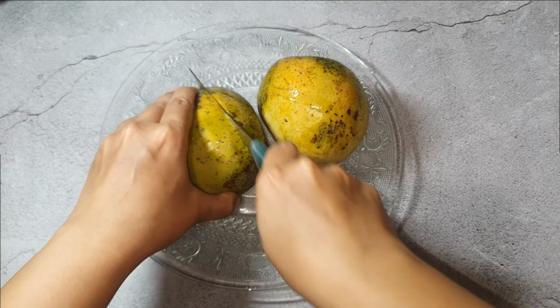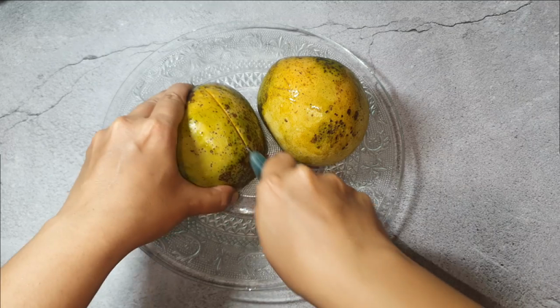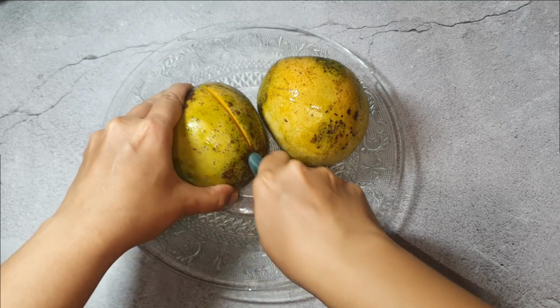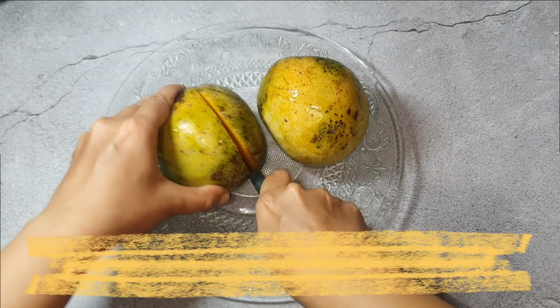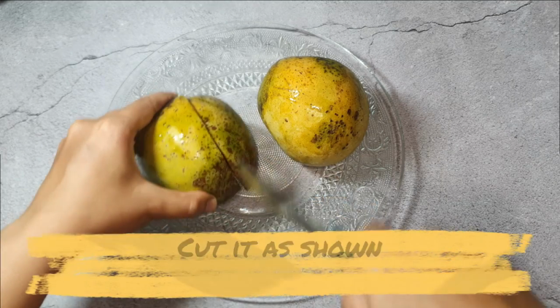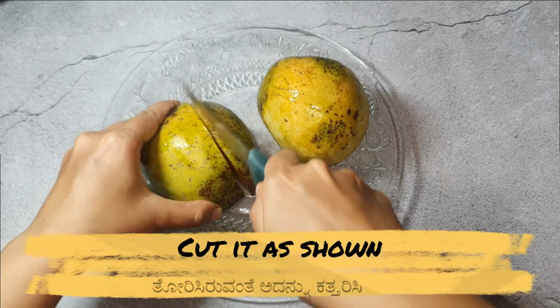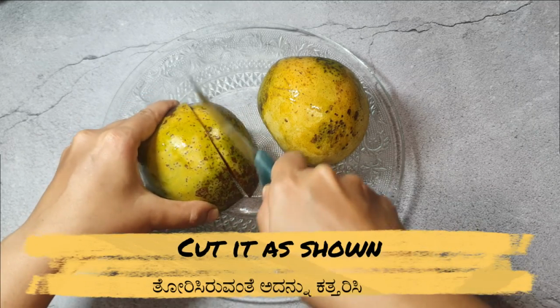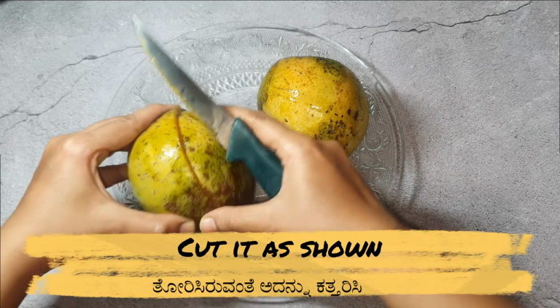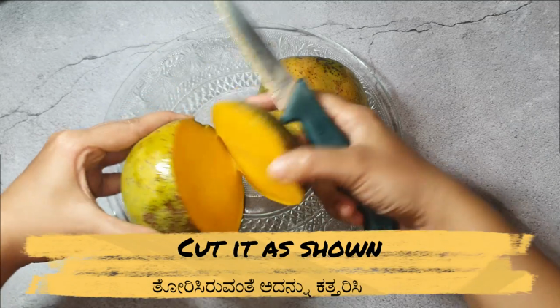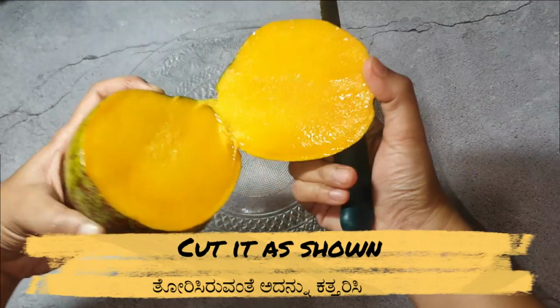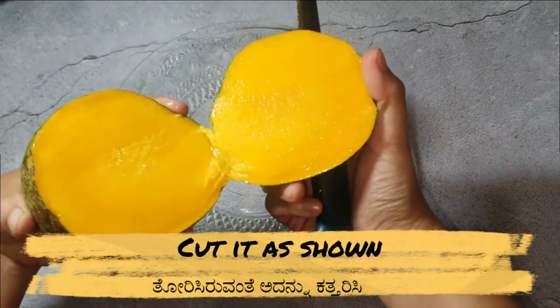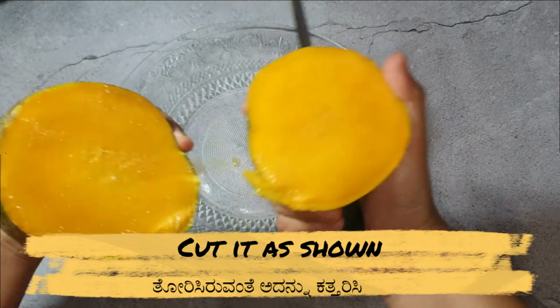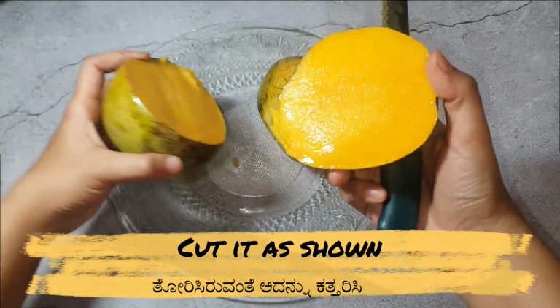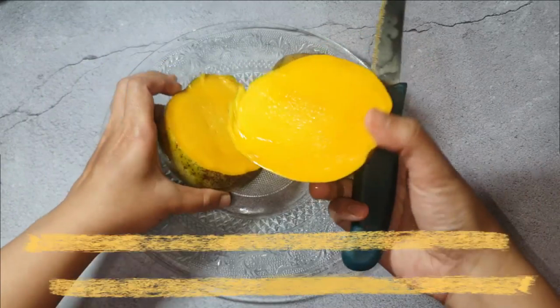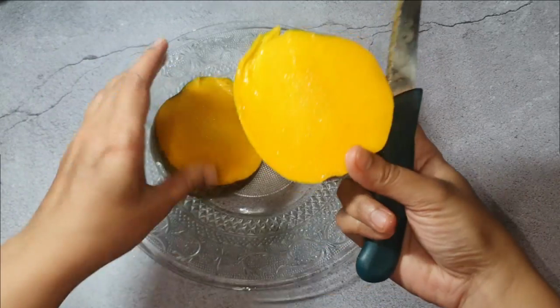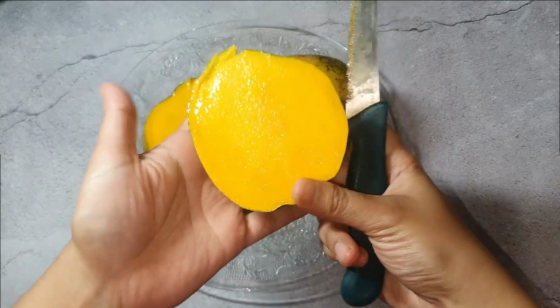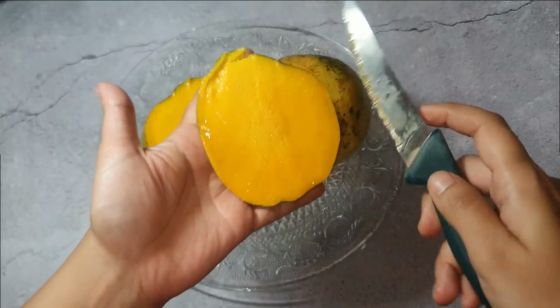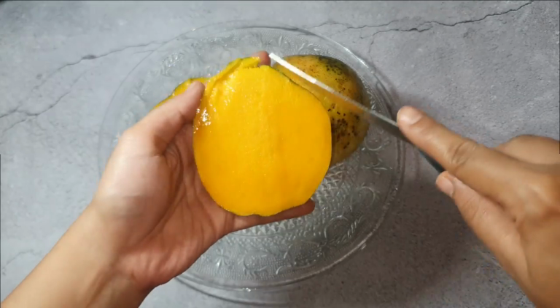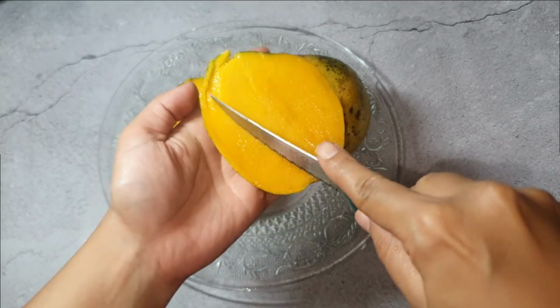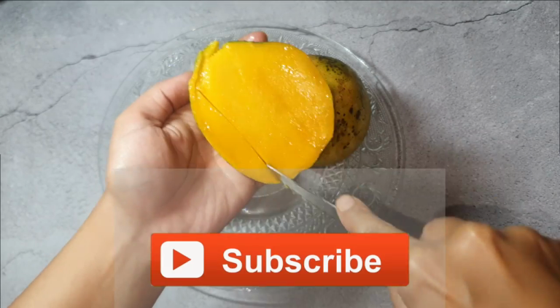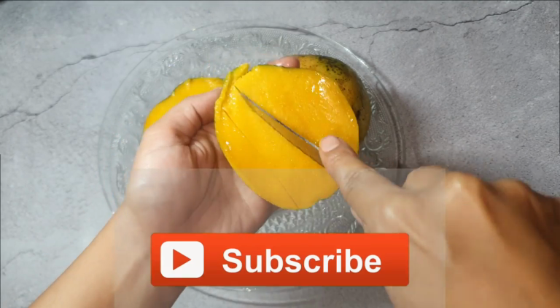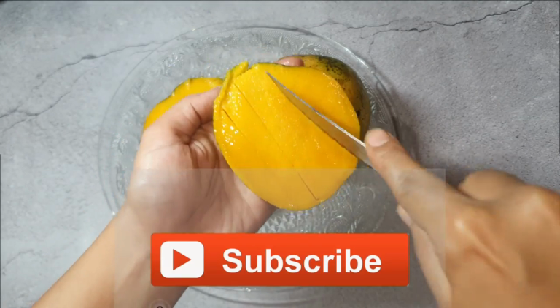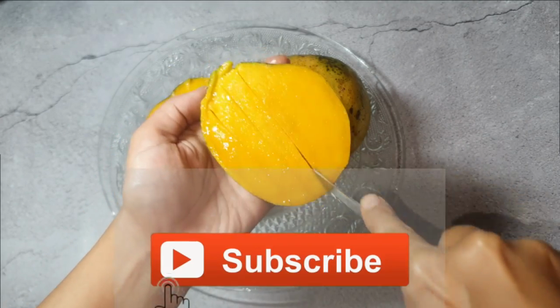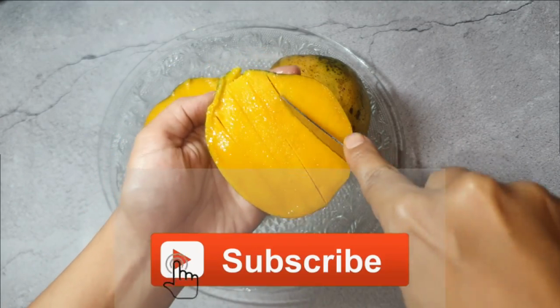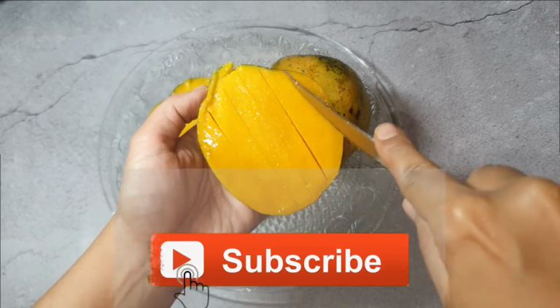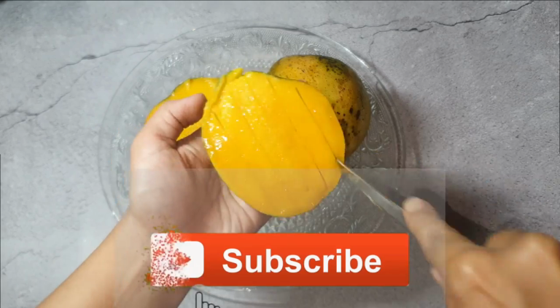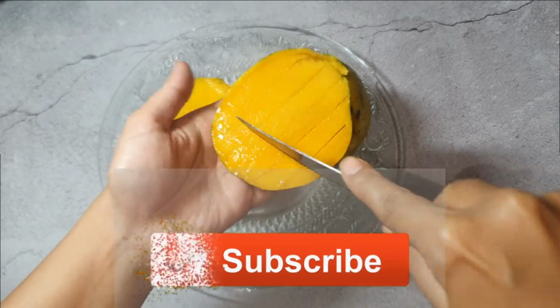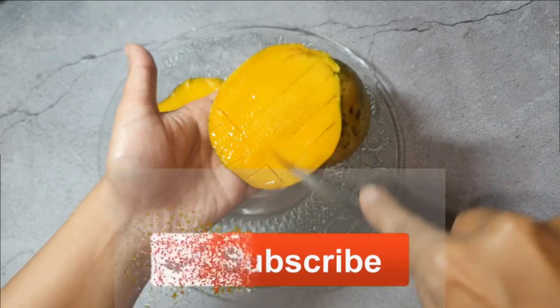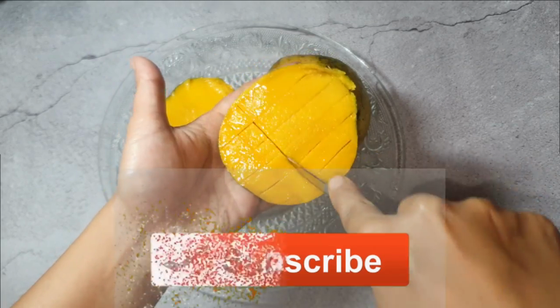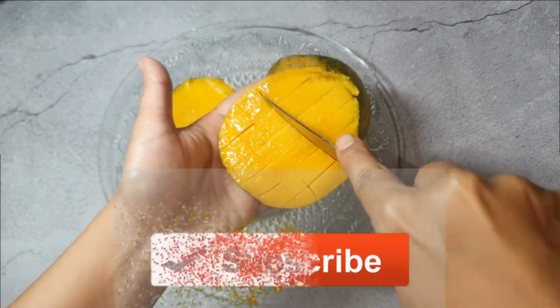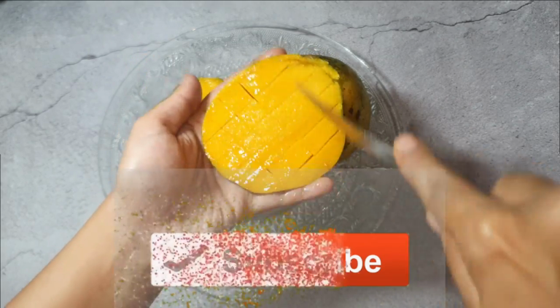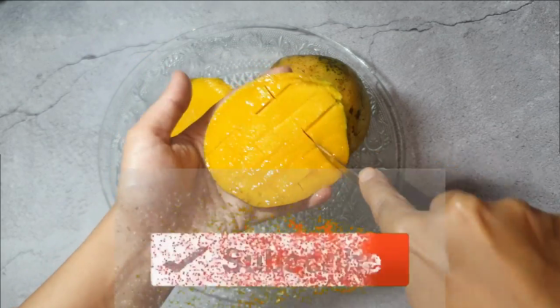First, let's take the mangoes and cut as shown to collect all the mango pulp. This no cream and no sugar mango ice cream recipe is so simple and a must-try recipe in summer season.